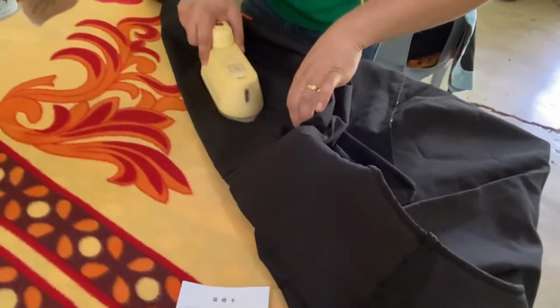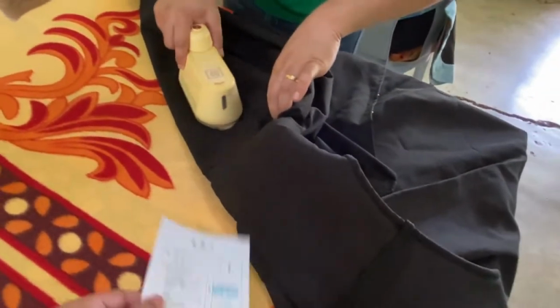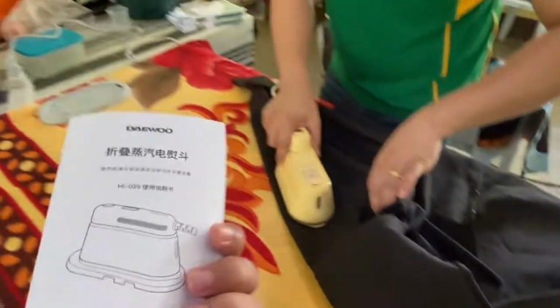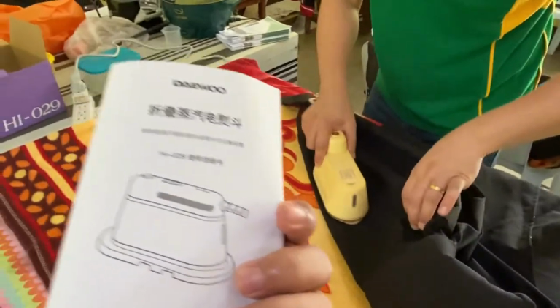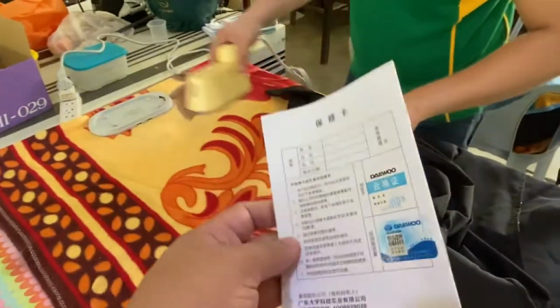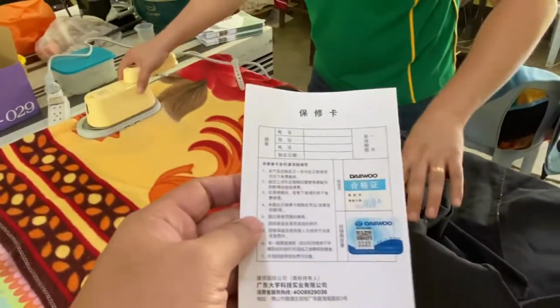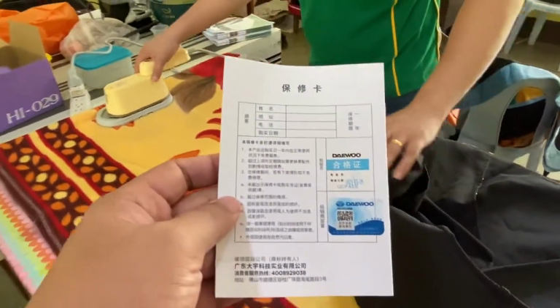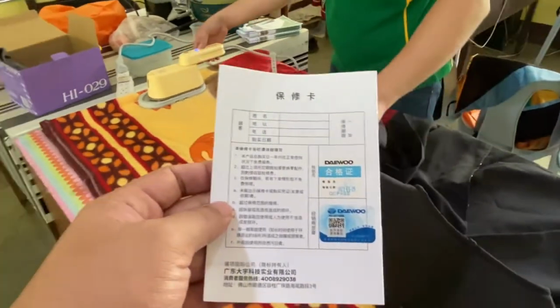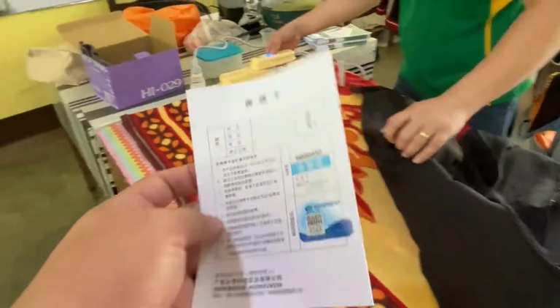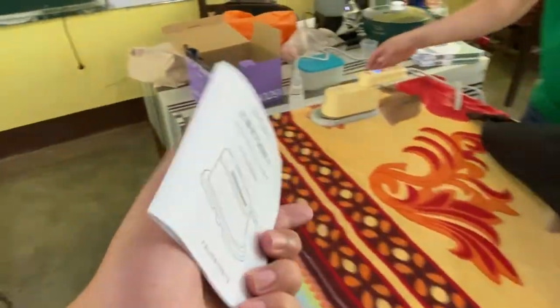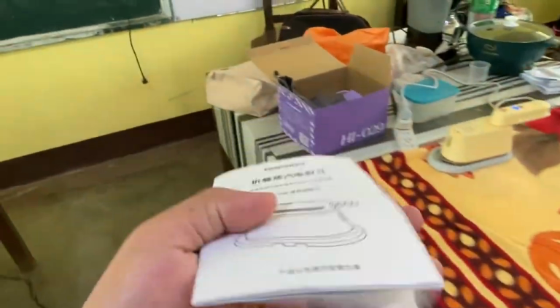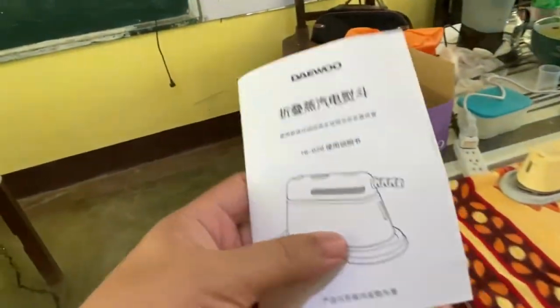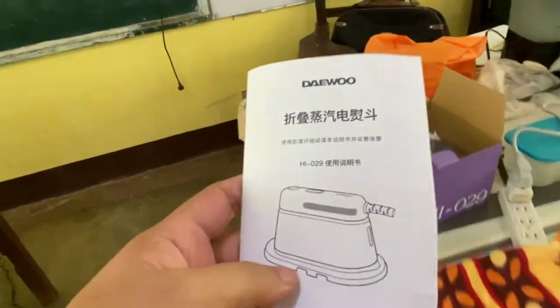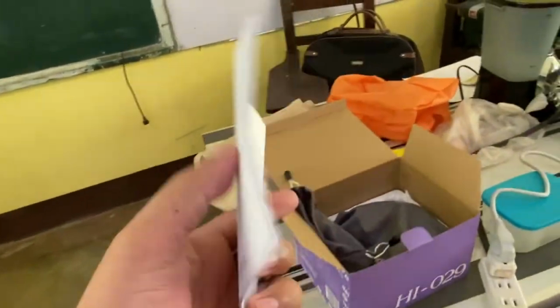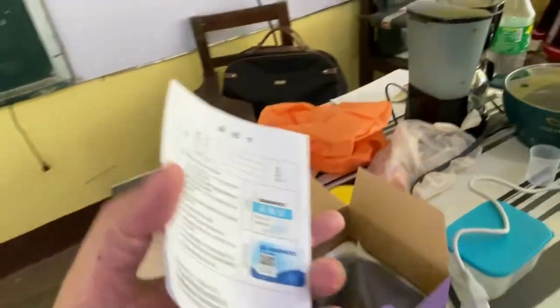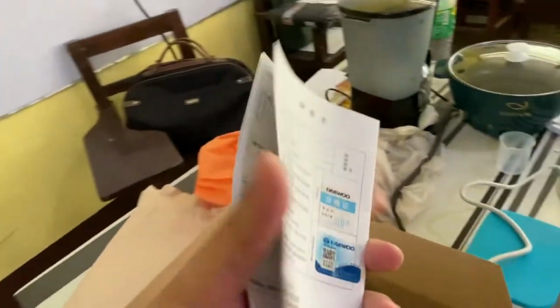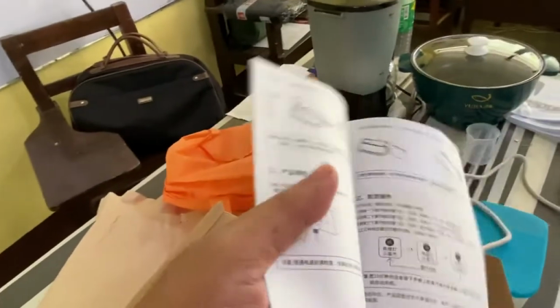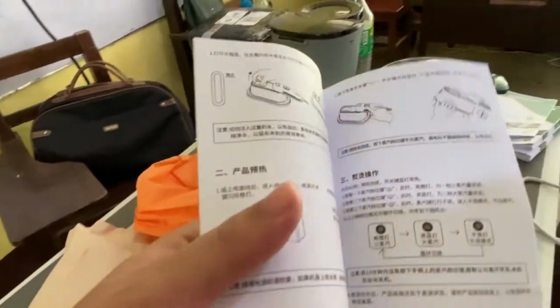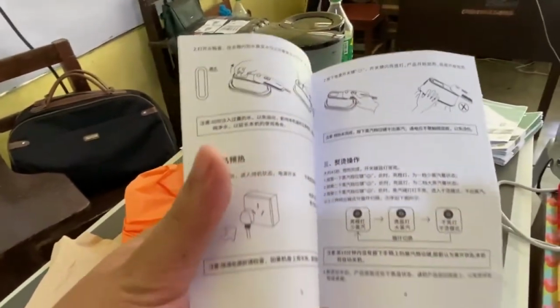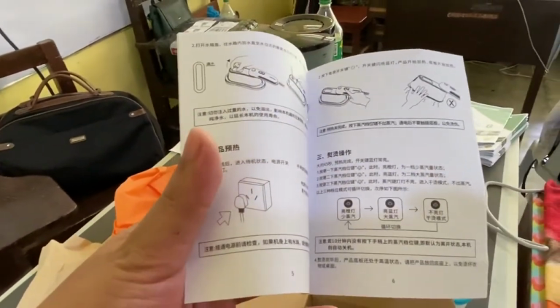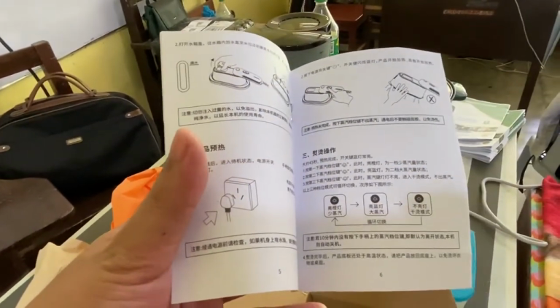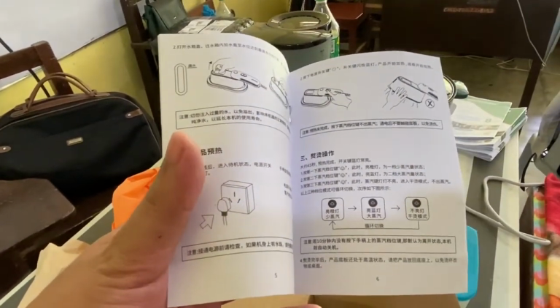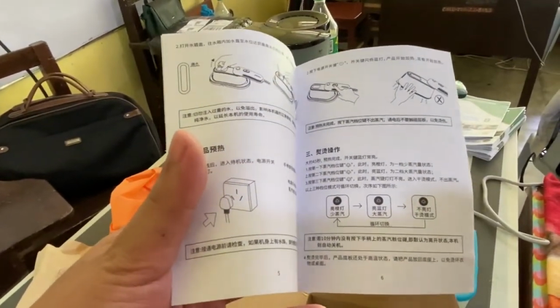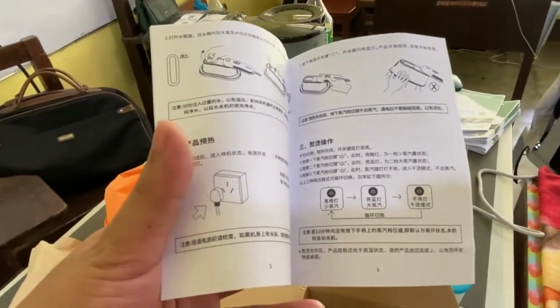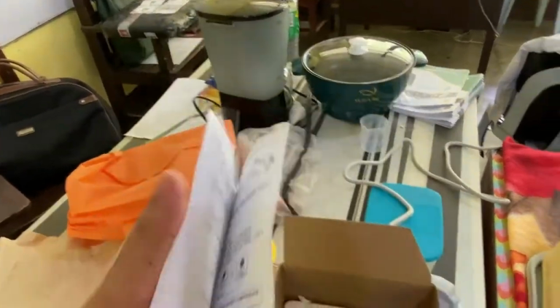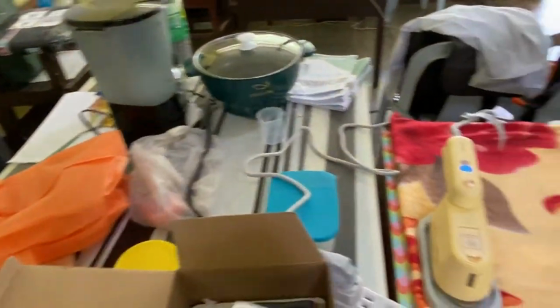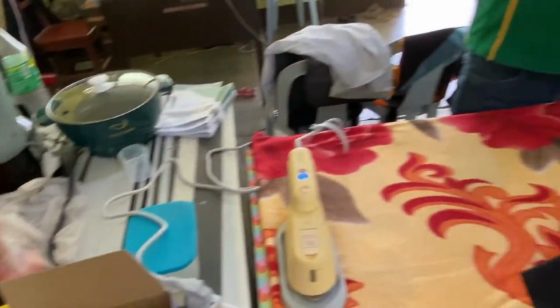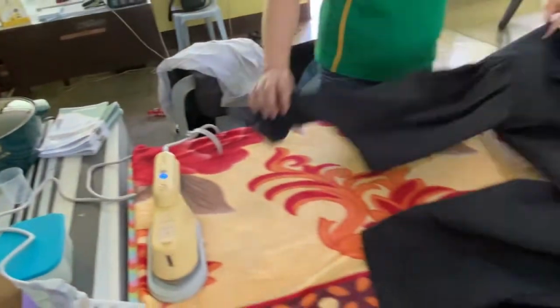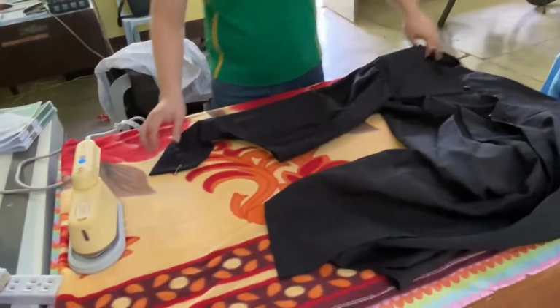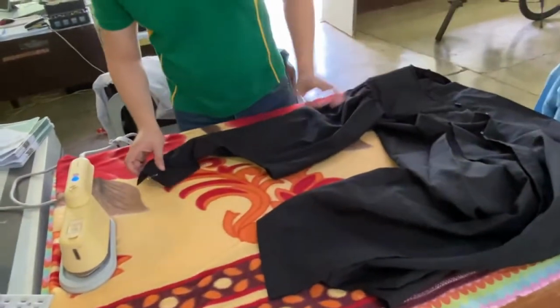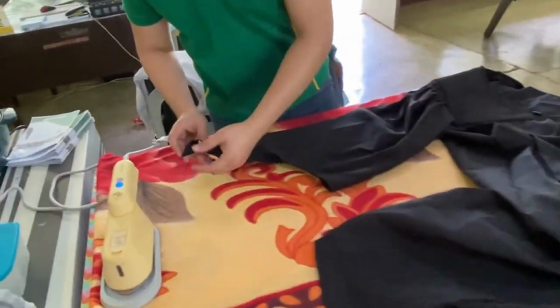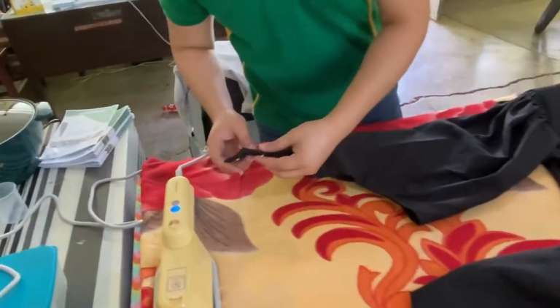The manual is included but we cannot use it since it's in Chinese. Still, it's very easy to use.